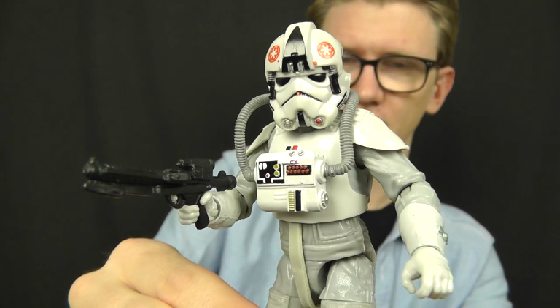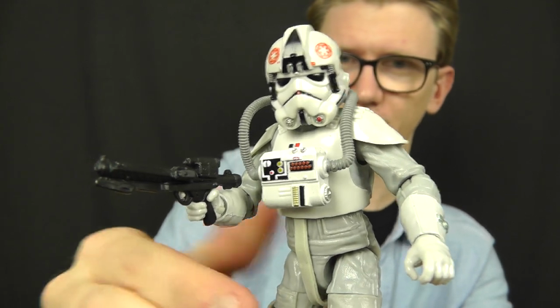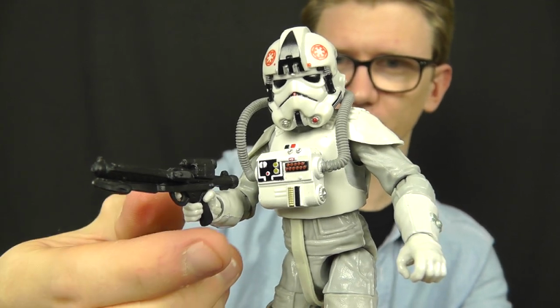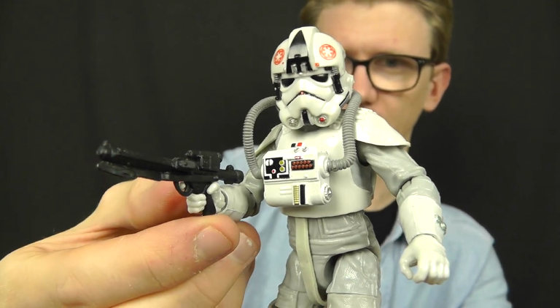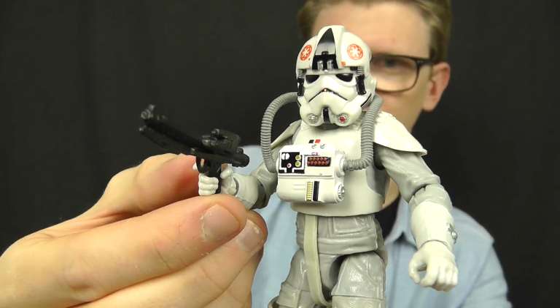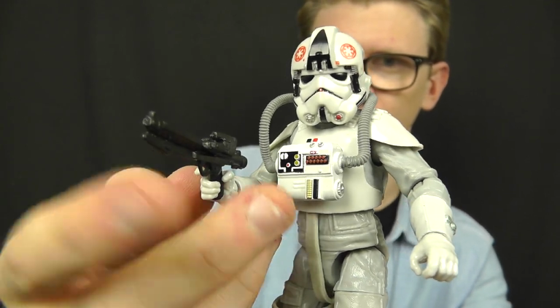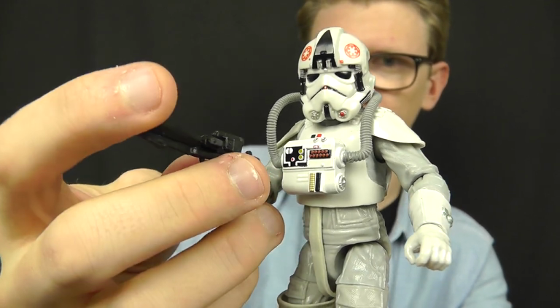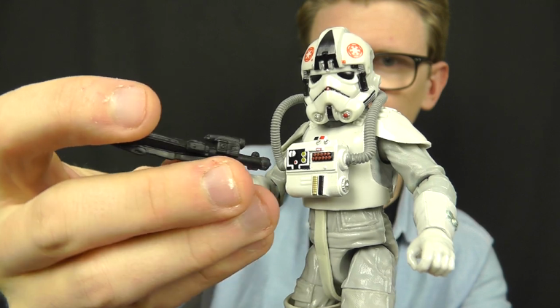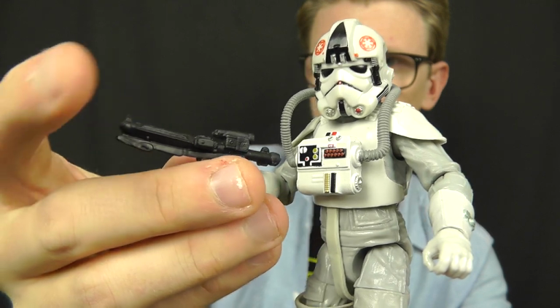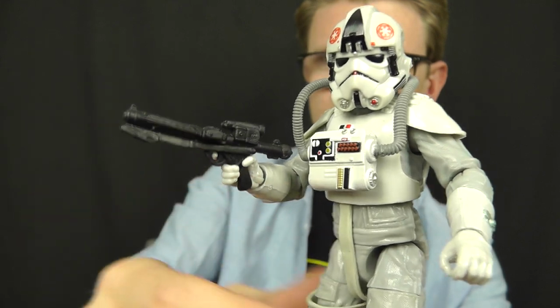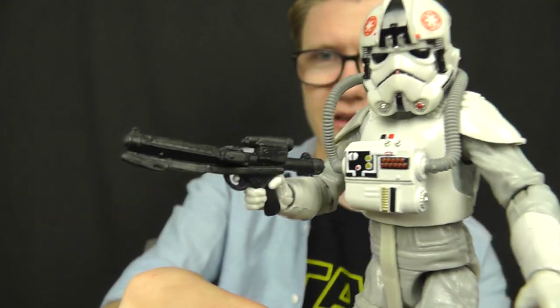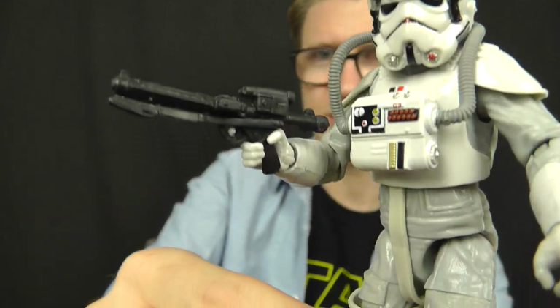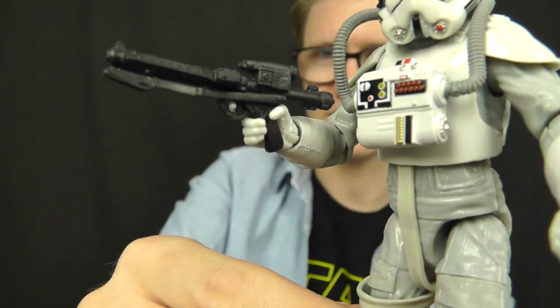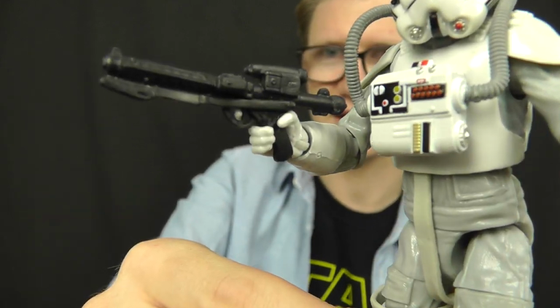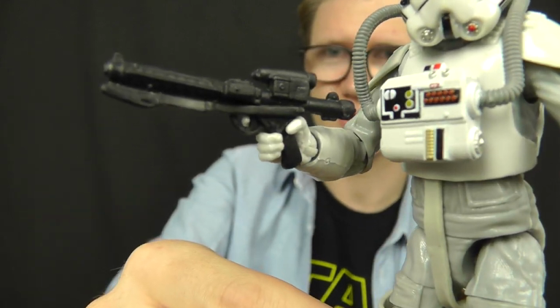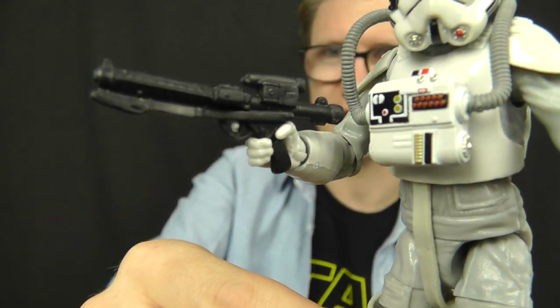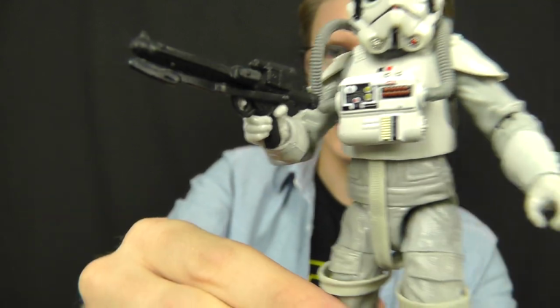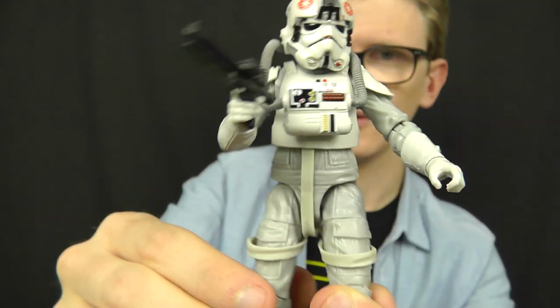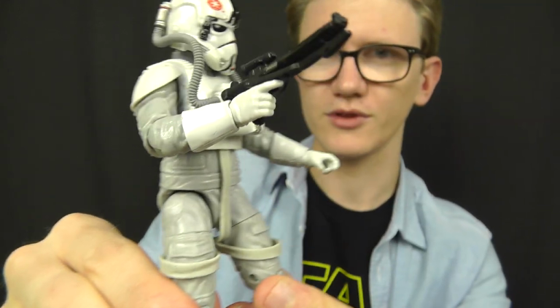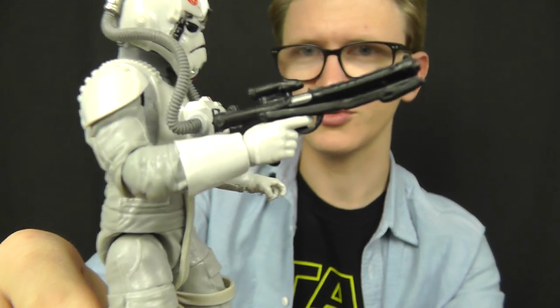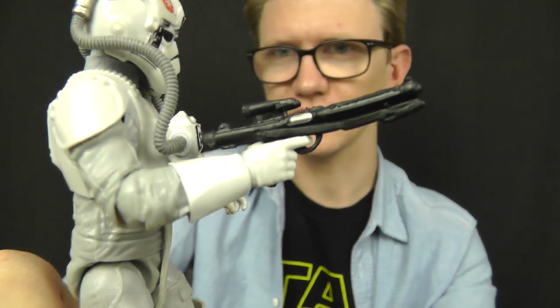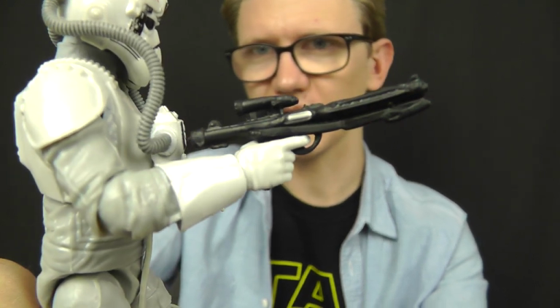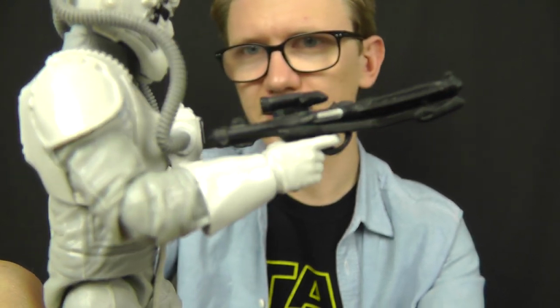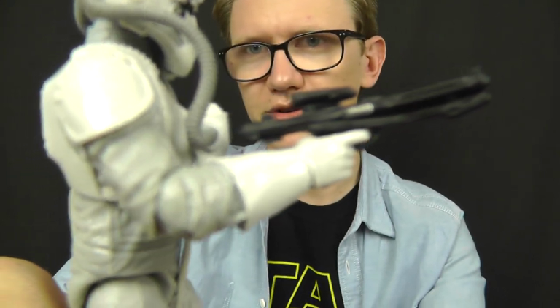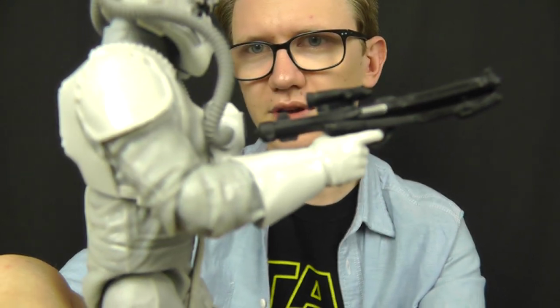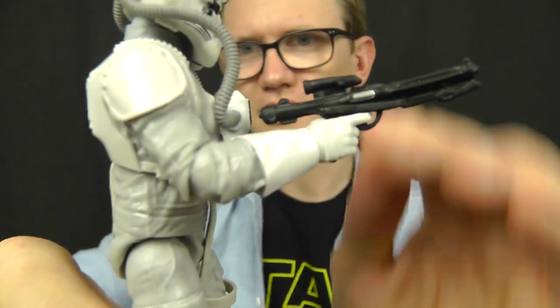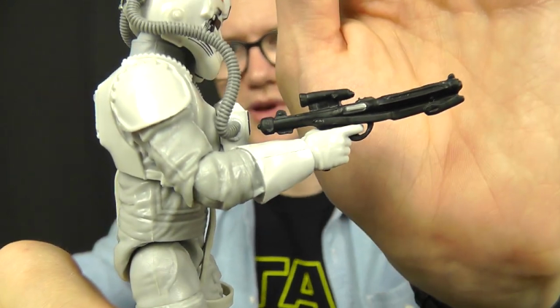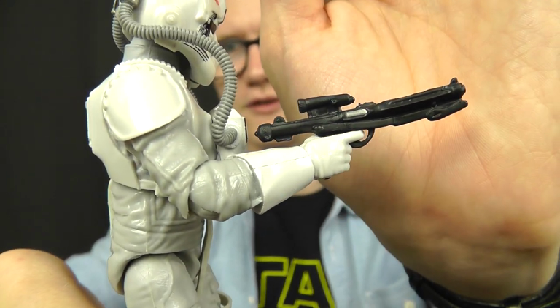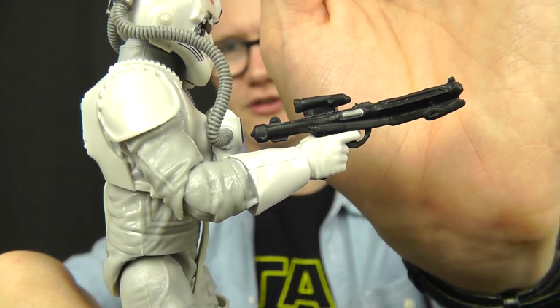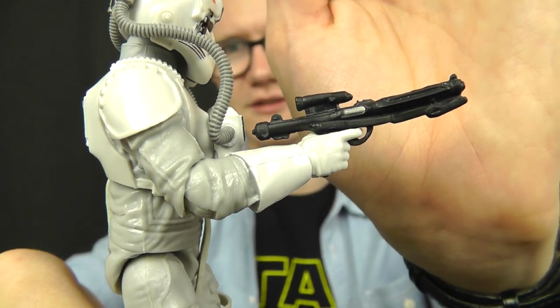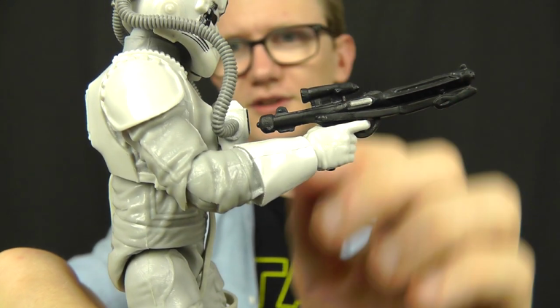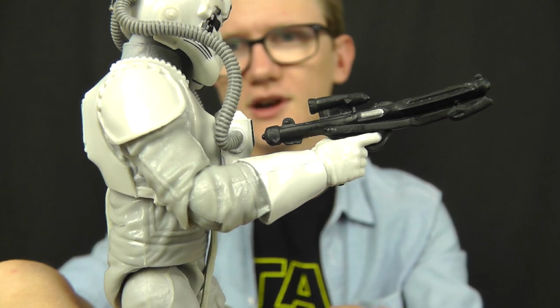In terms of accessories, the AT-AT Driver comes with the Imperial E-11 blaster, which is the standard issue blaster we've seen with Stormtroopers, TIE pilots, and all the other Imperial forces in the Black Series 6-inch line.